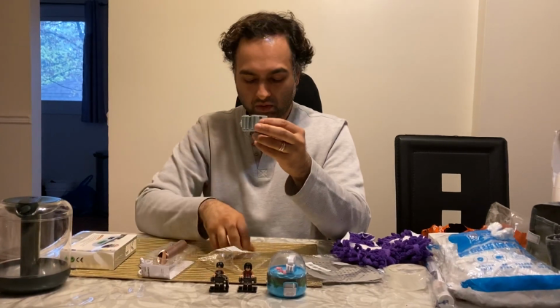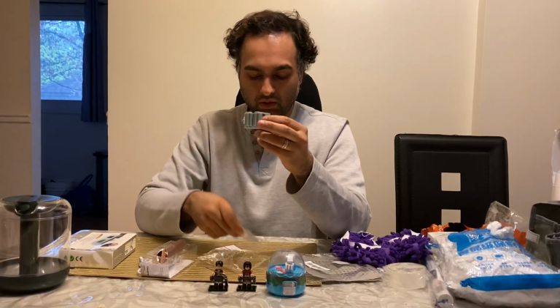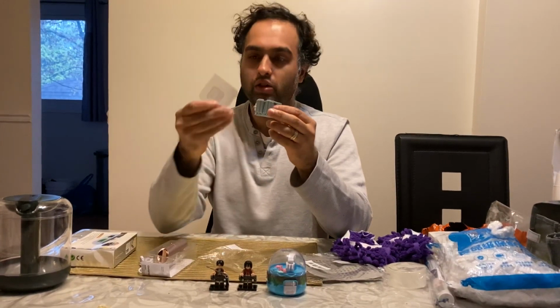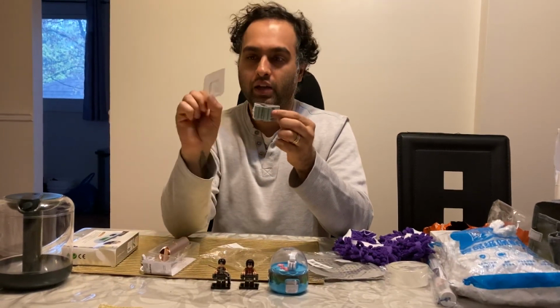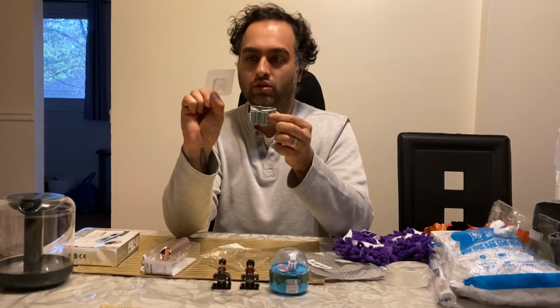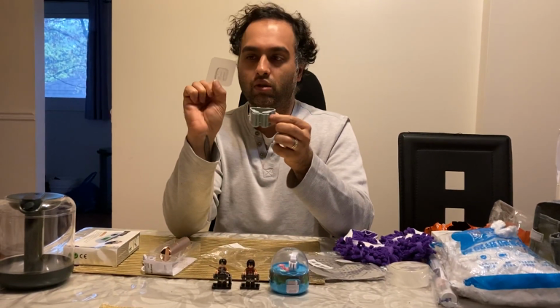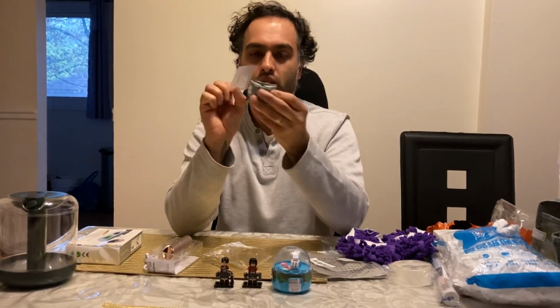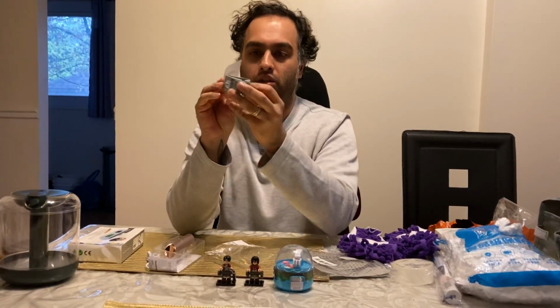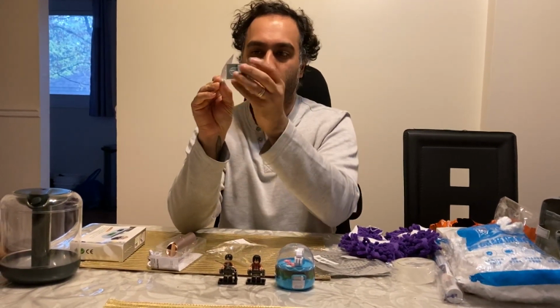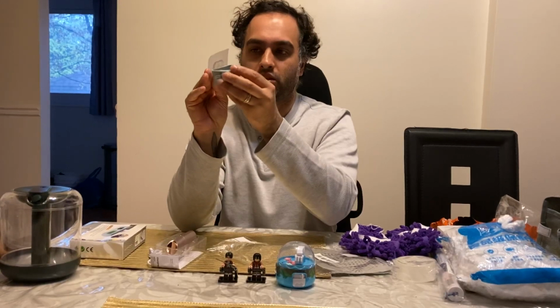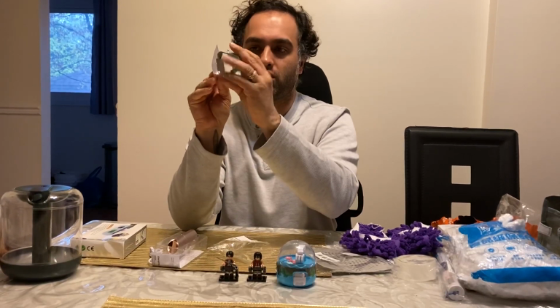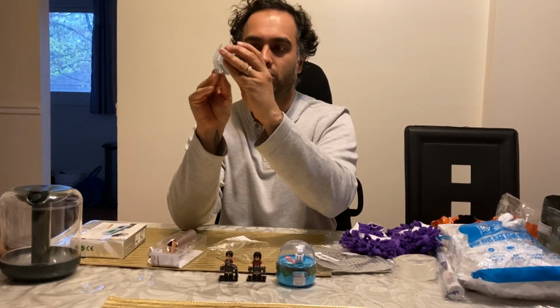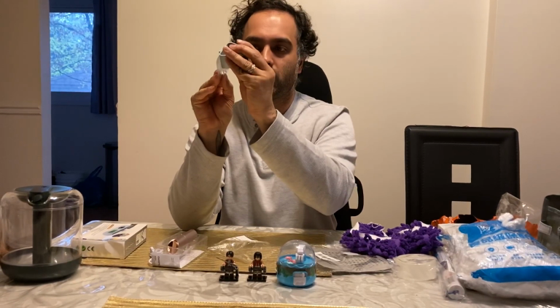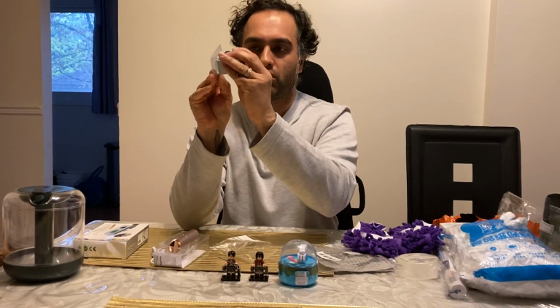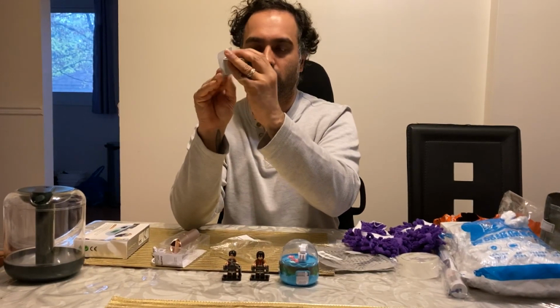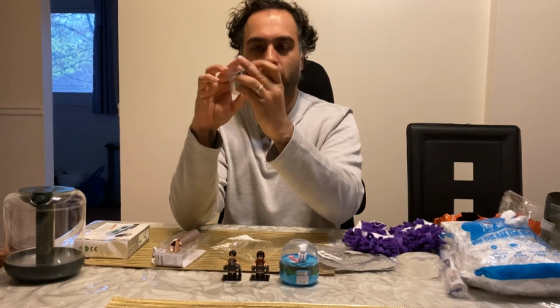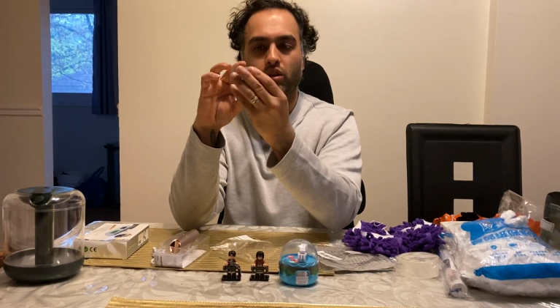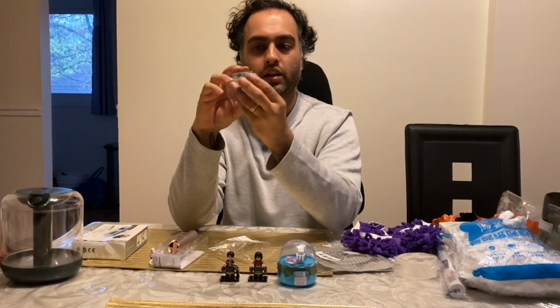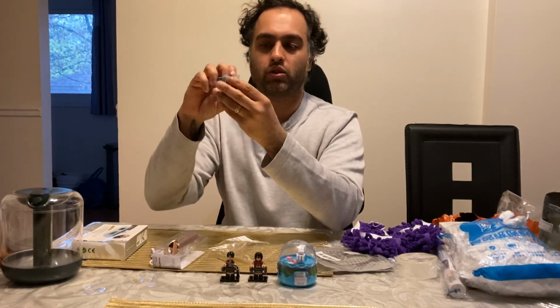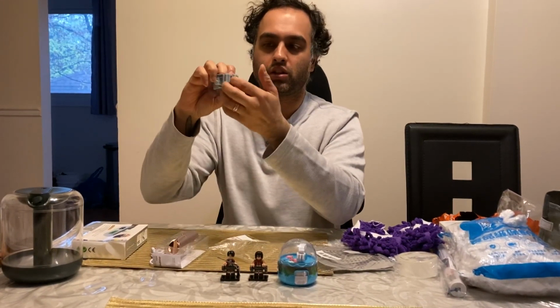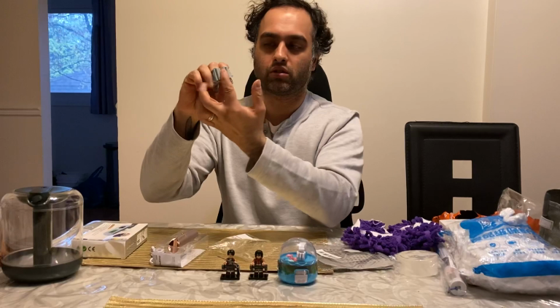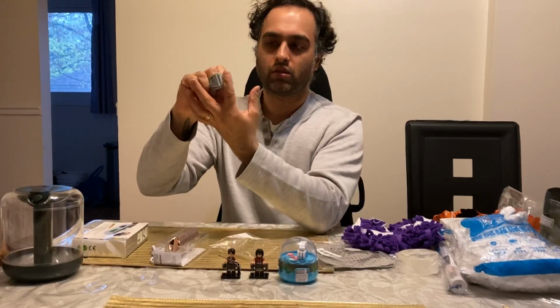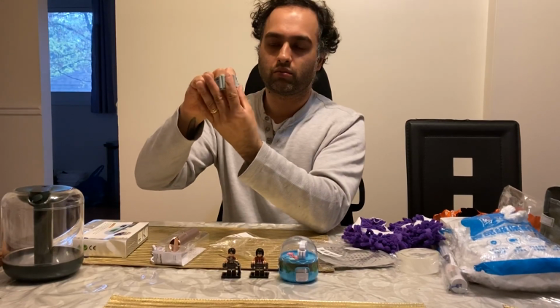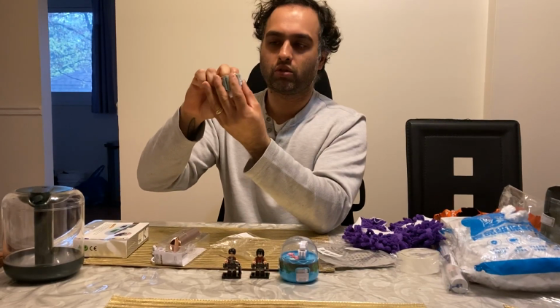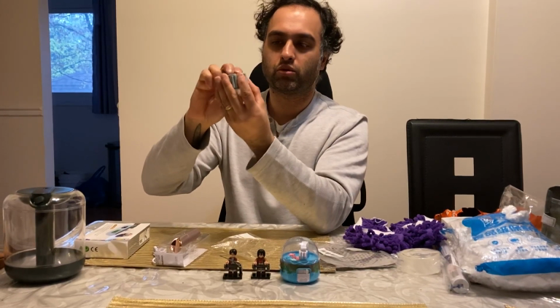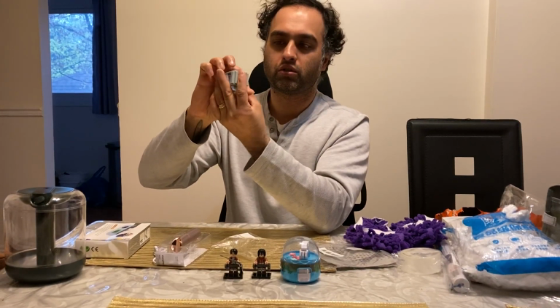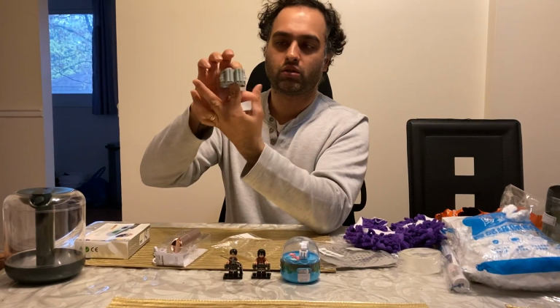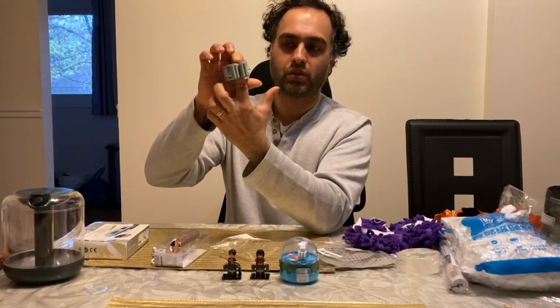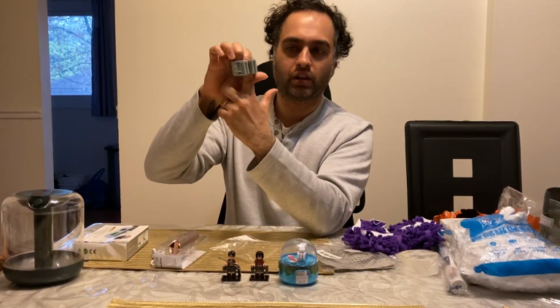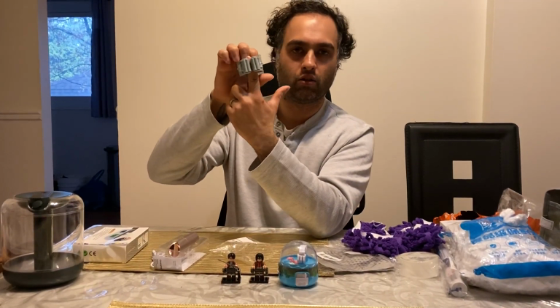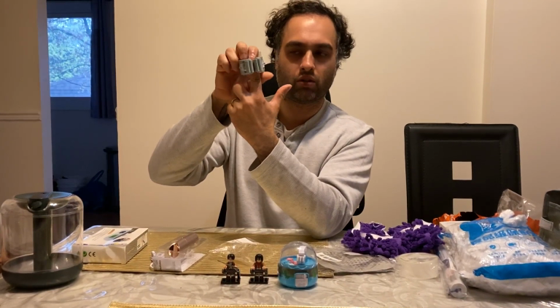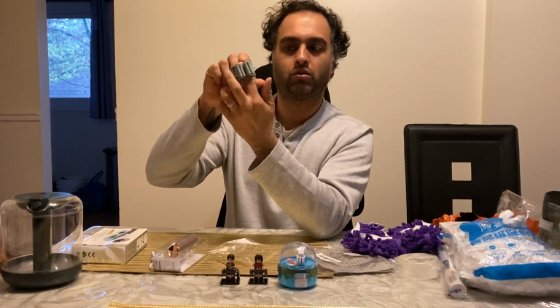This is a broom or mop holder. You attach it to the wall and then clip it so you can stick your broom or mop in there and it holds it against the wall.